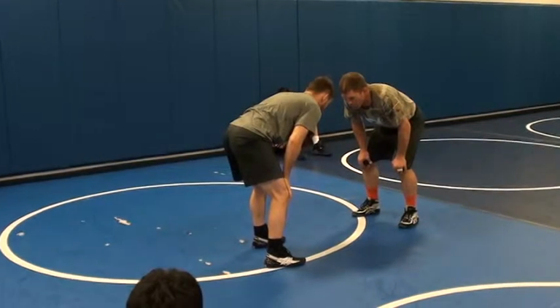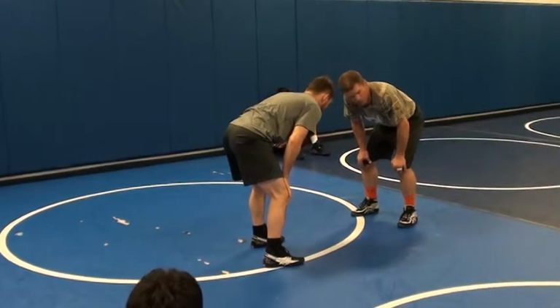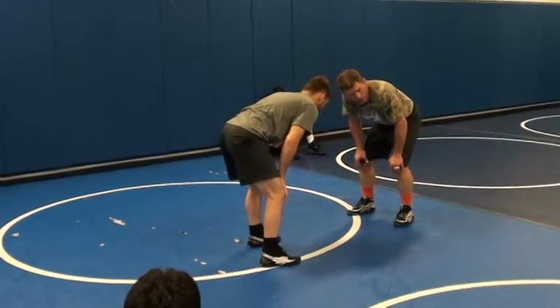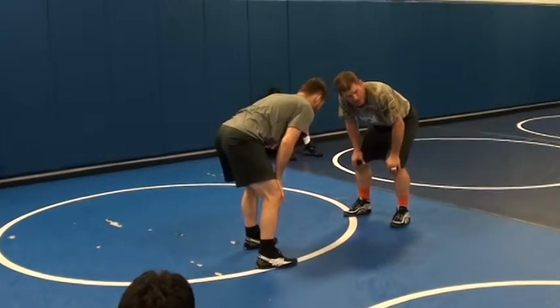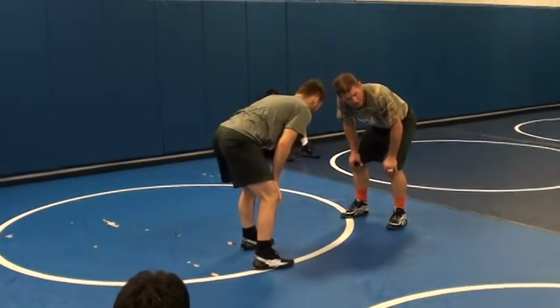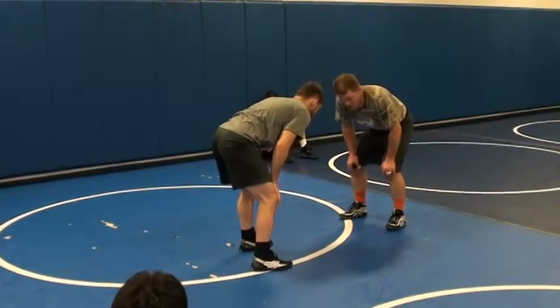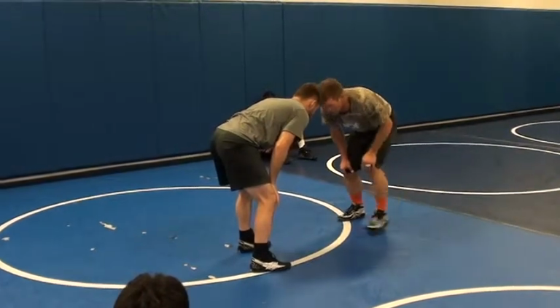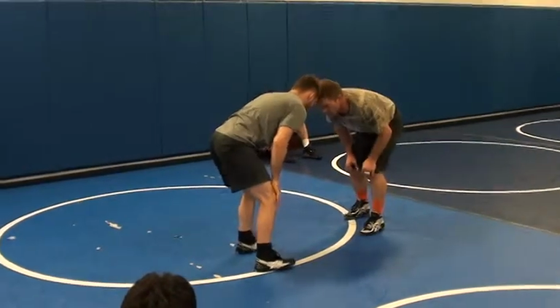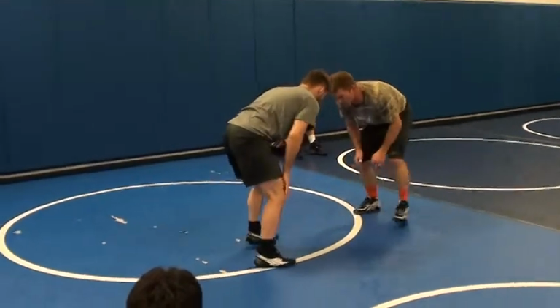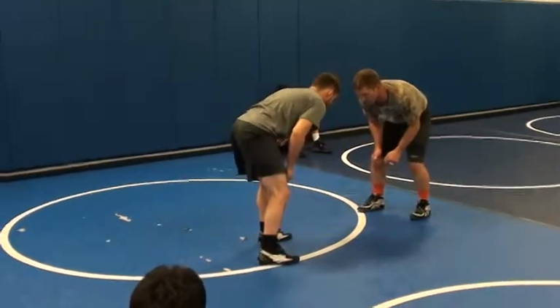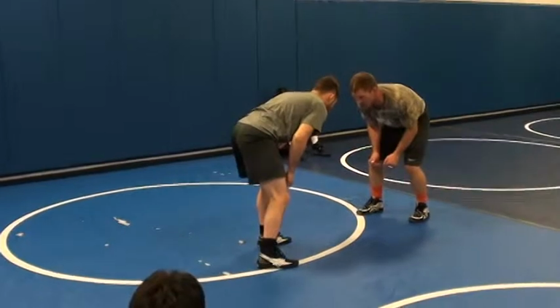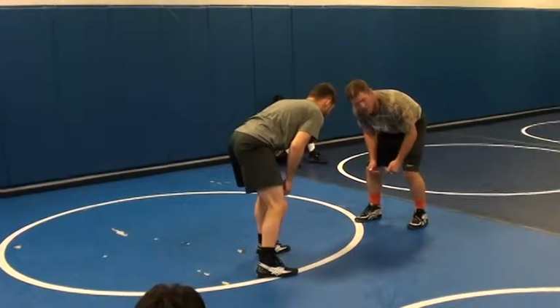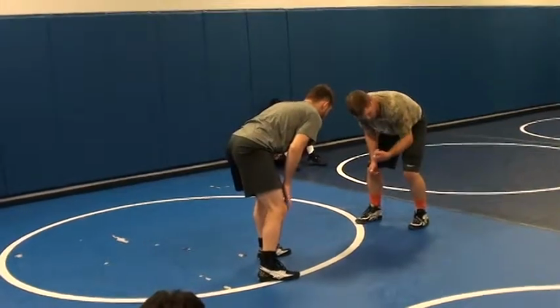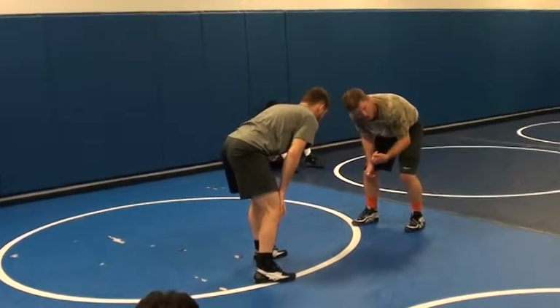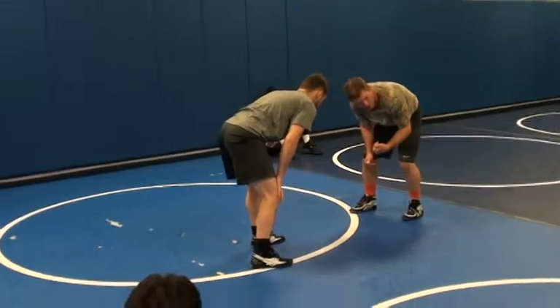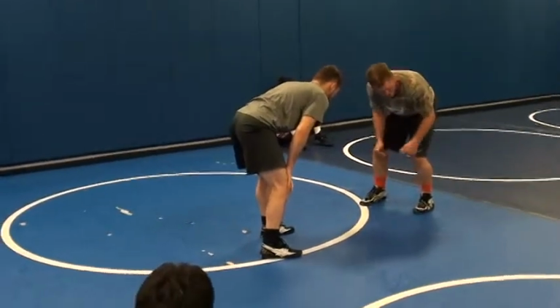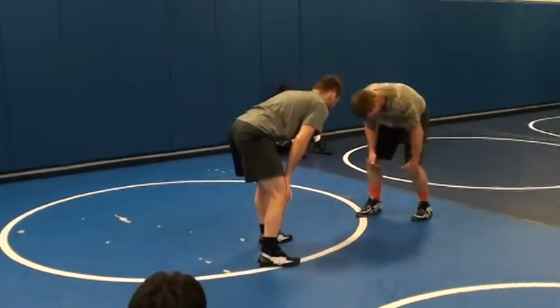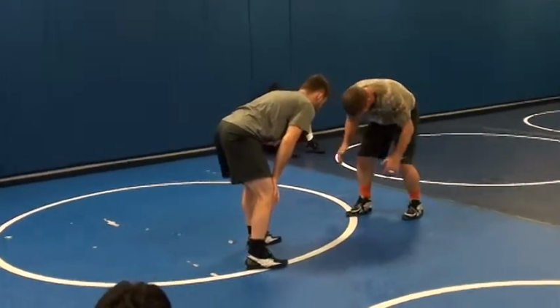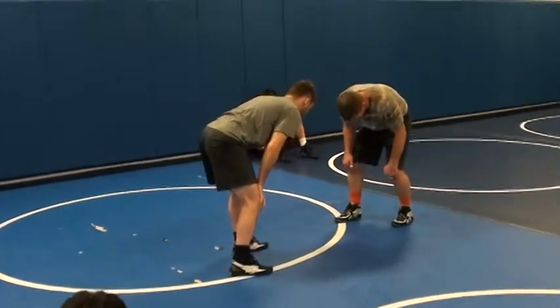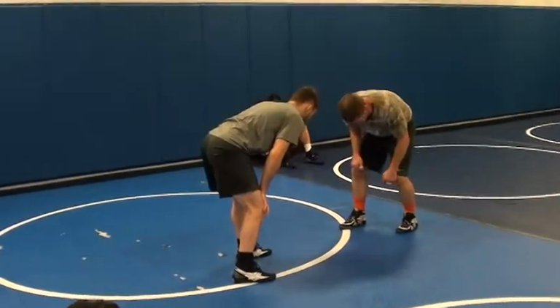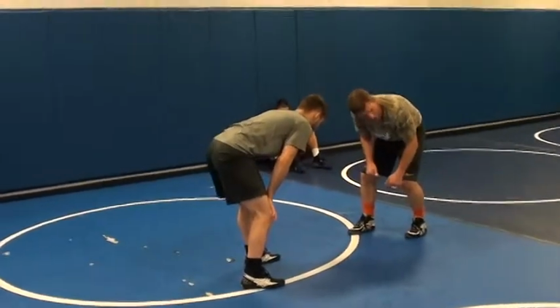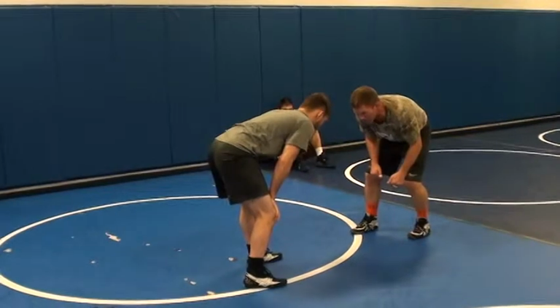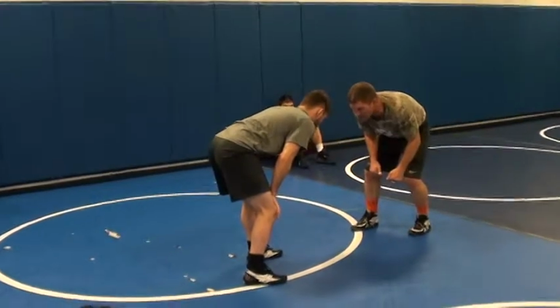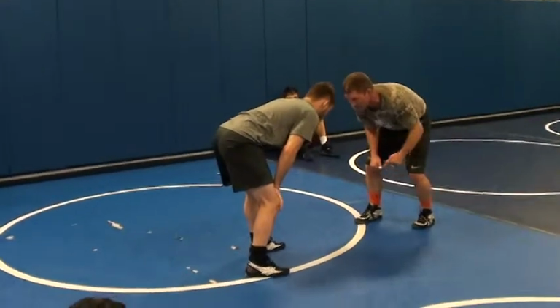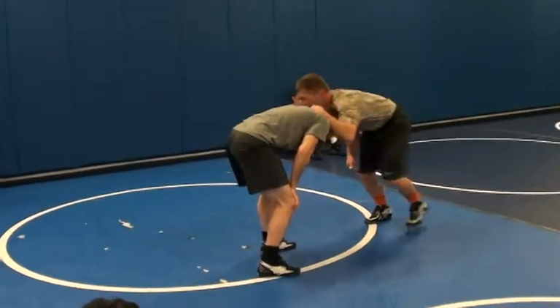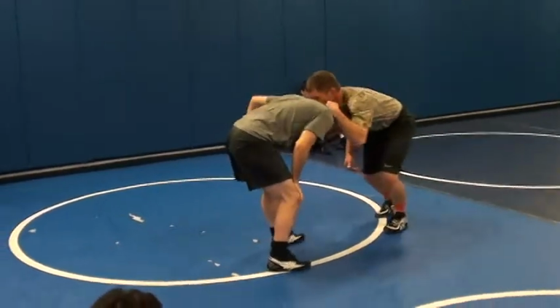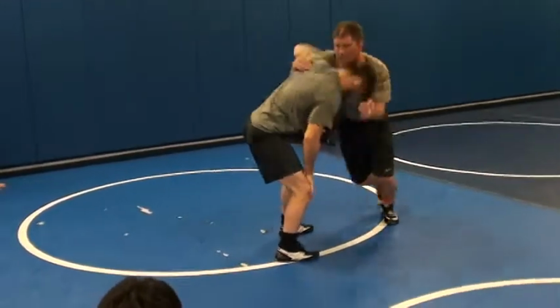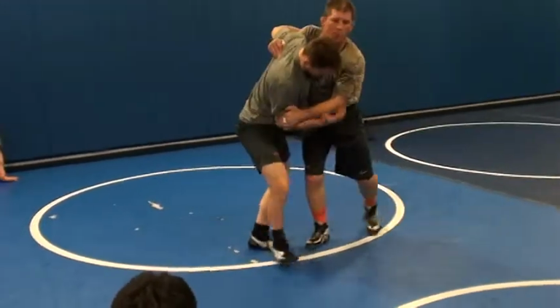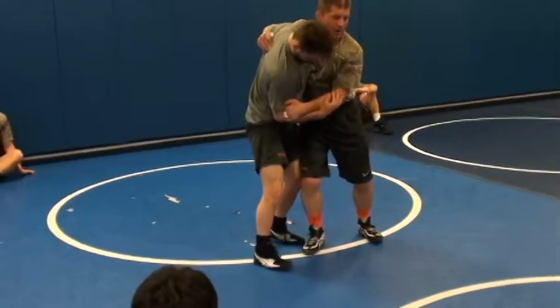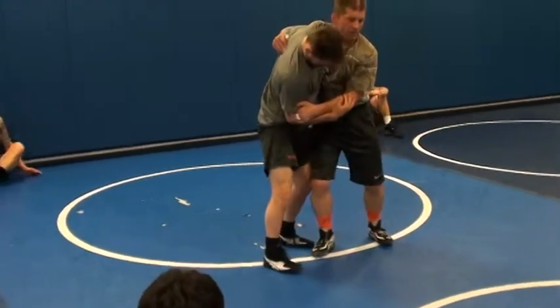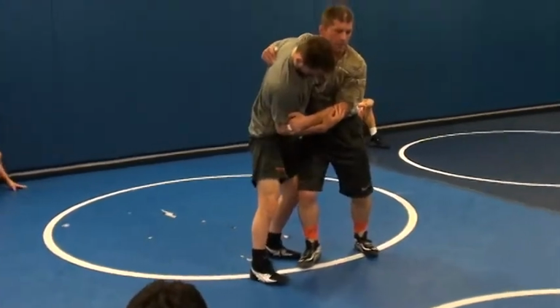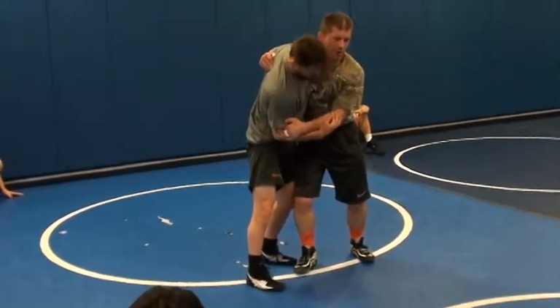I'm going to close in, just like I did yesterday, go to make head contact, but I'm just going to pound that head really hard. My right leg is leaving, so I'm going to pound here and swim up — swim into my underhook.